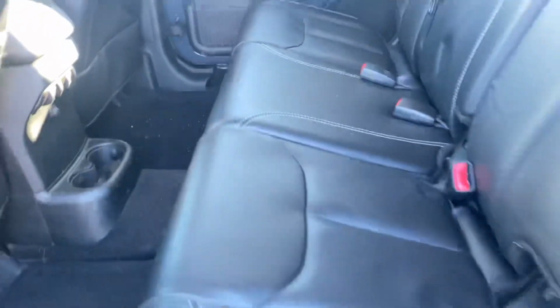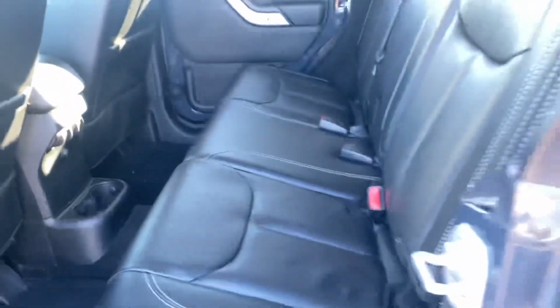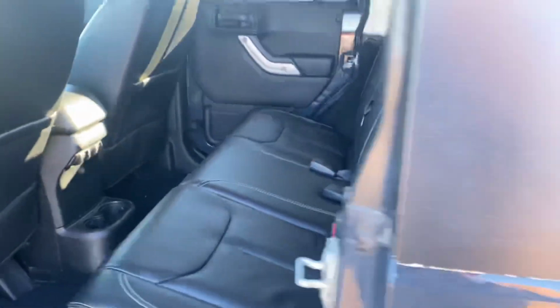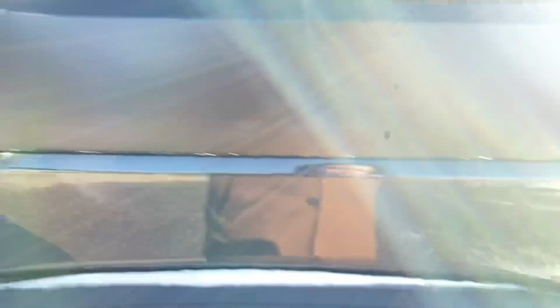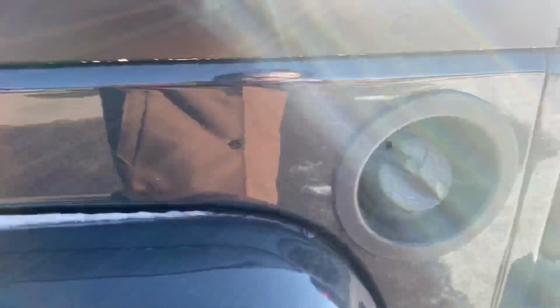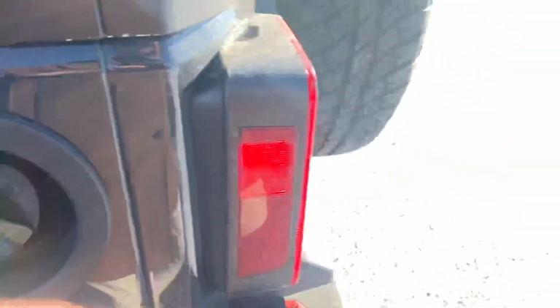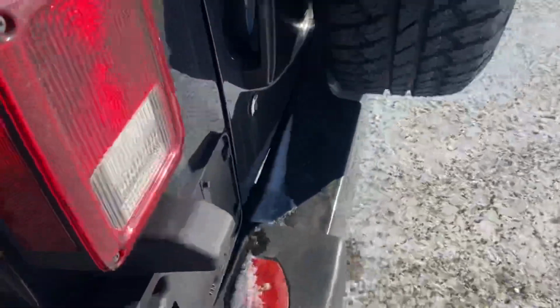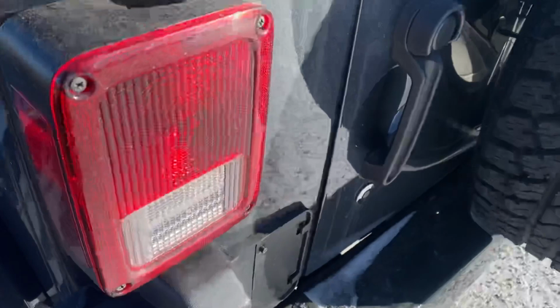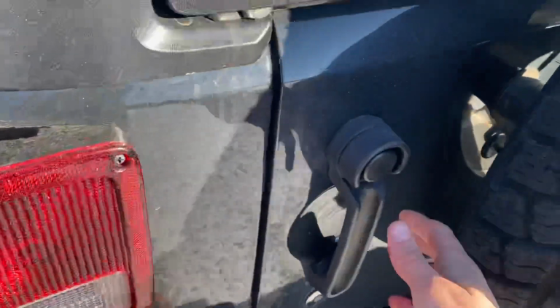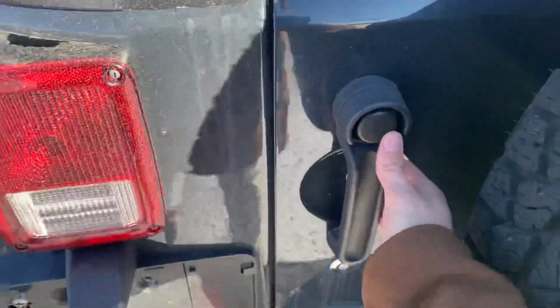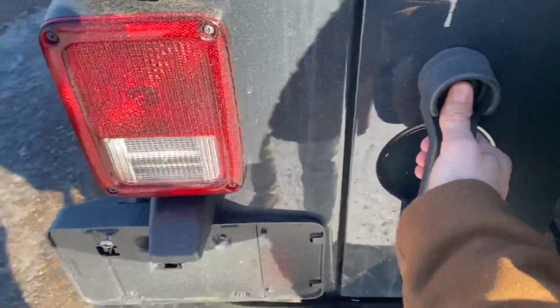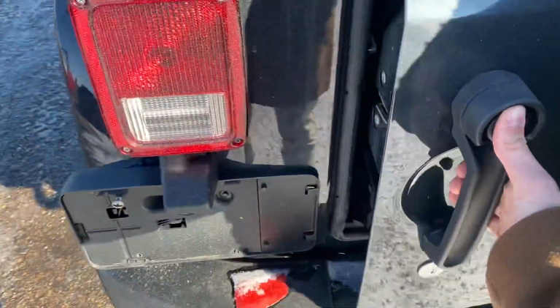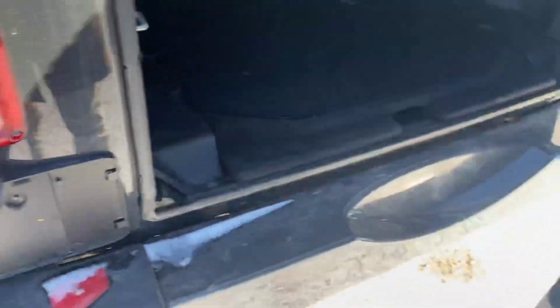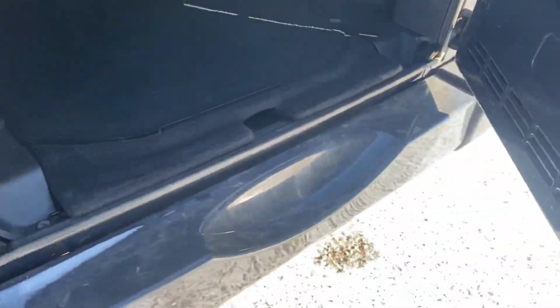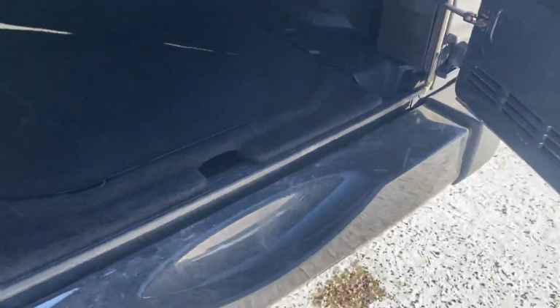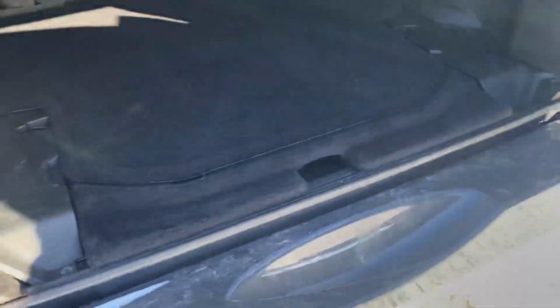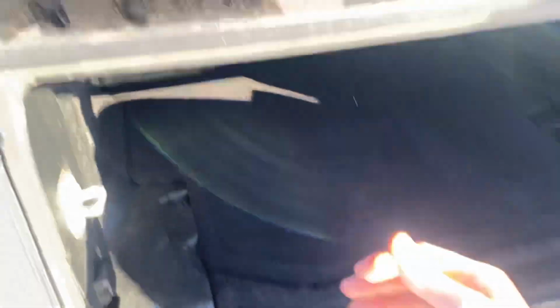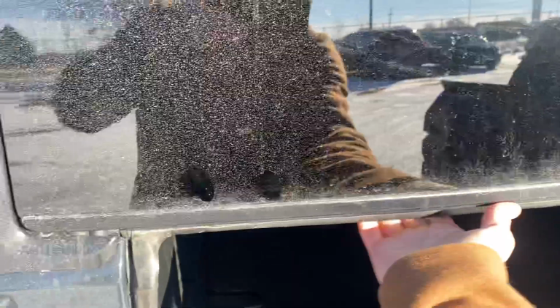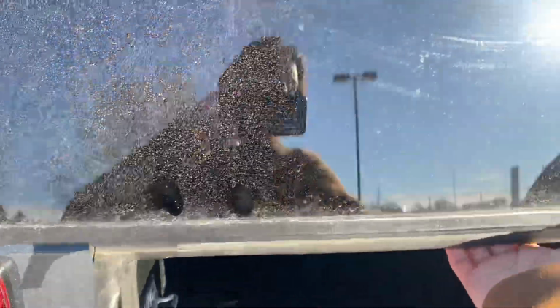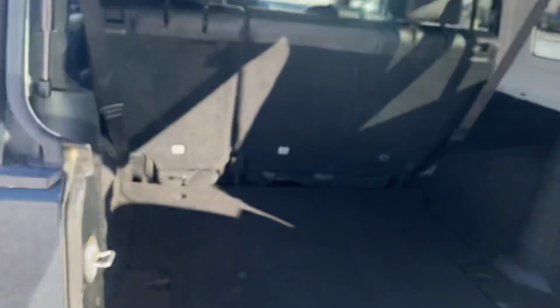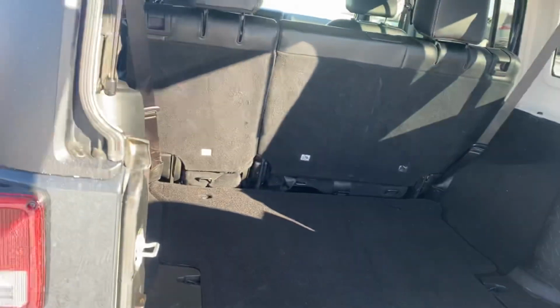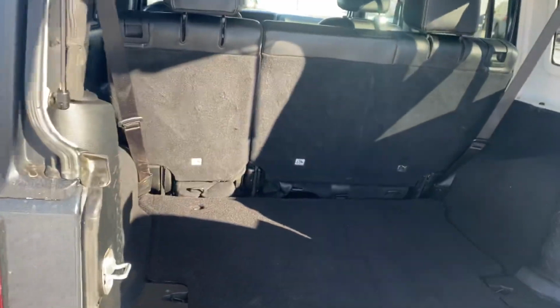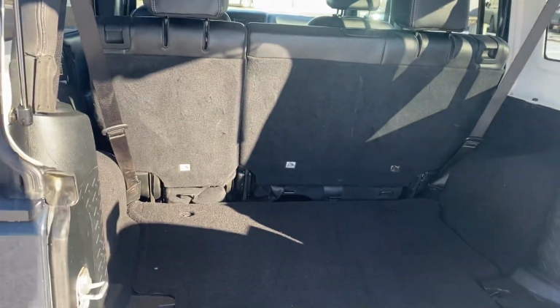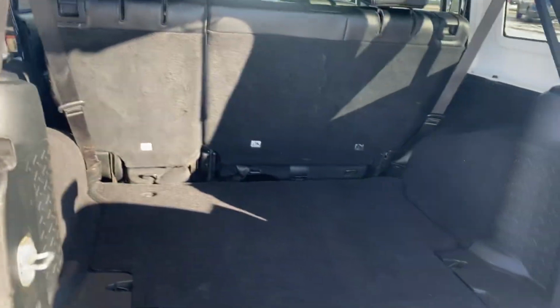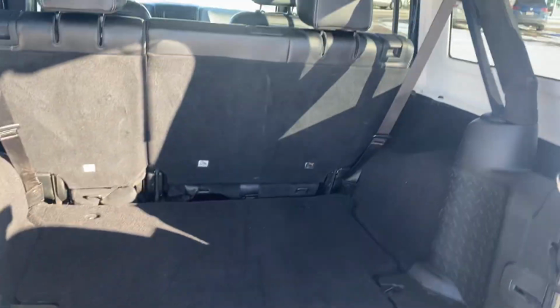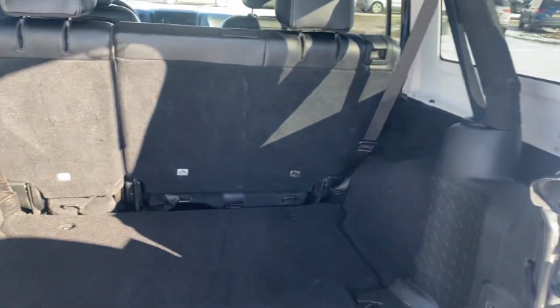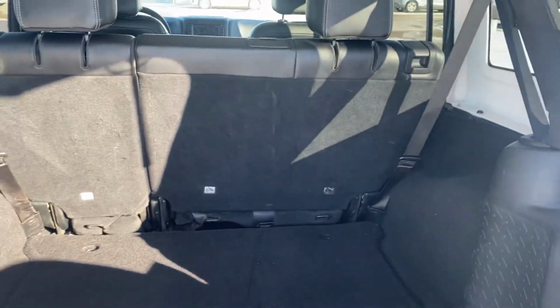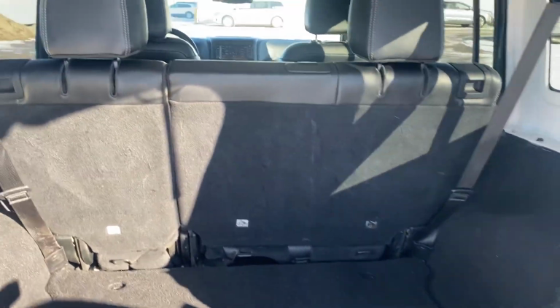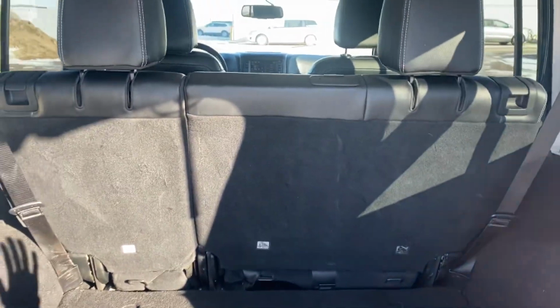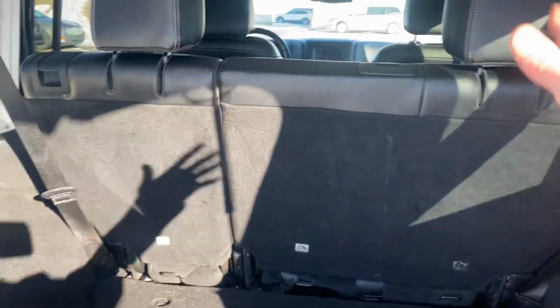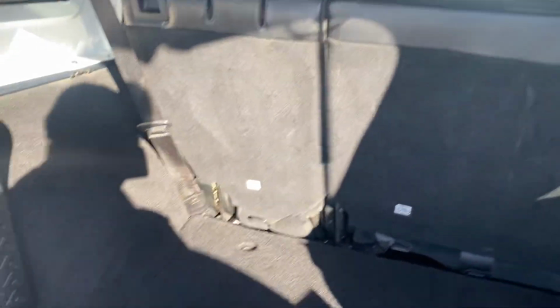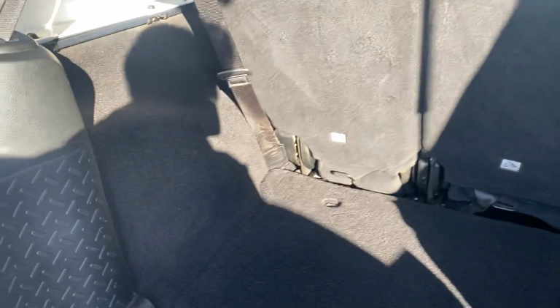Let me show you the trunk. Trunk opens up just like this, and then if you want to pop this open you just got to pull it up — it comes up easy, just like that. The seats also lay down flat as well.